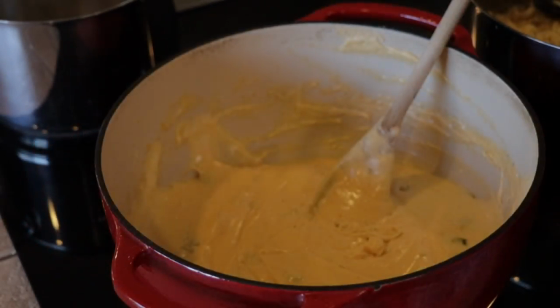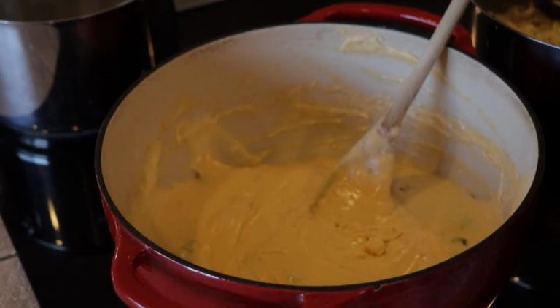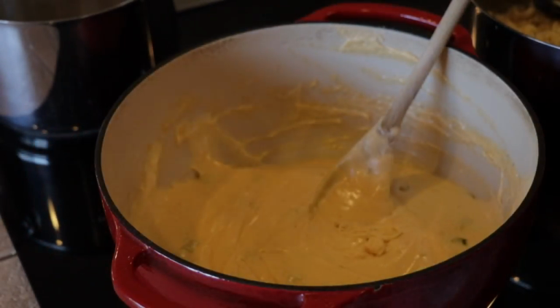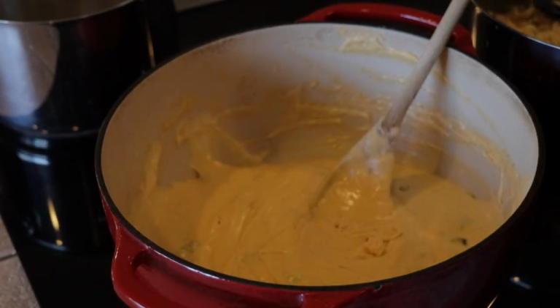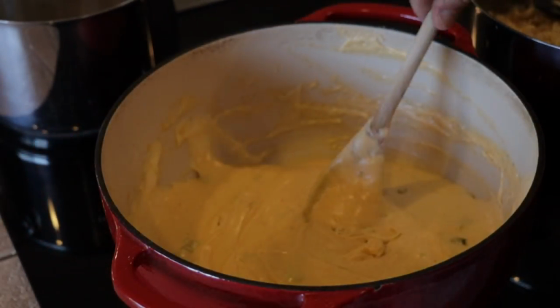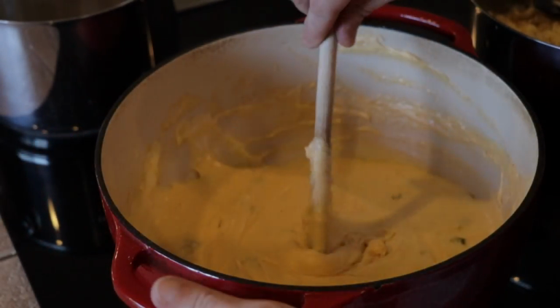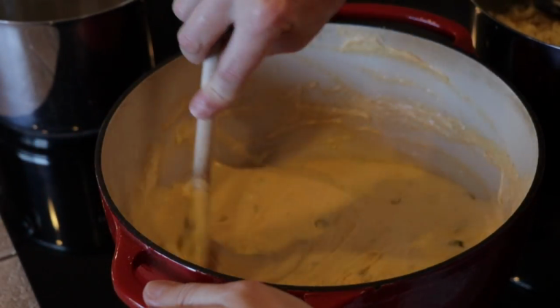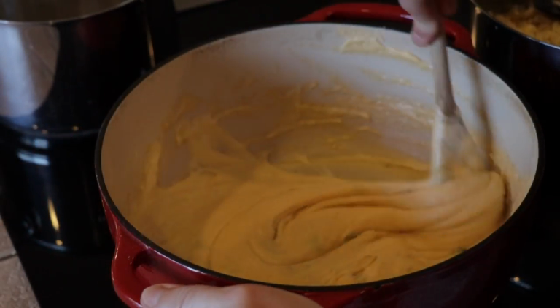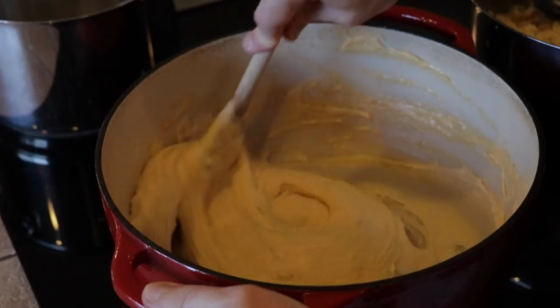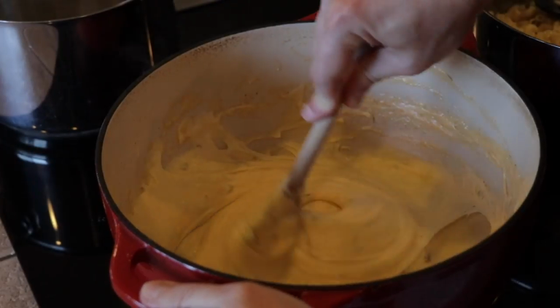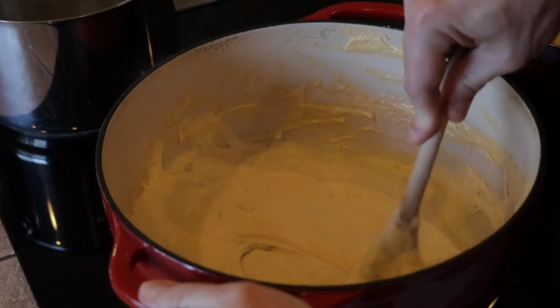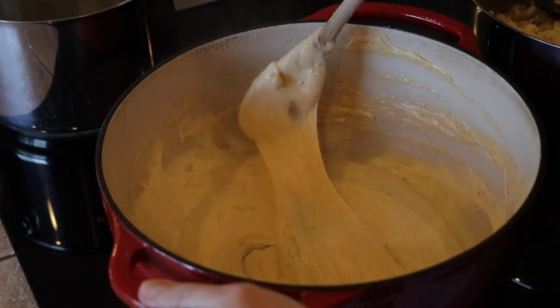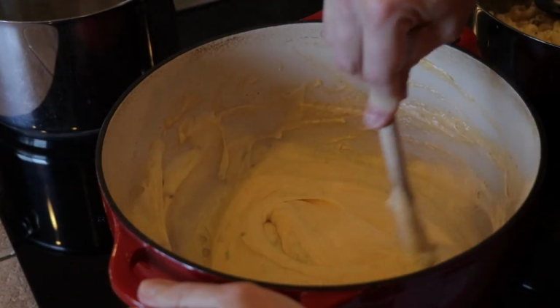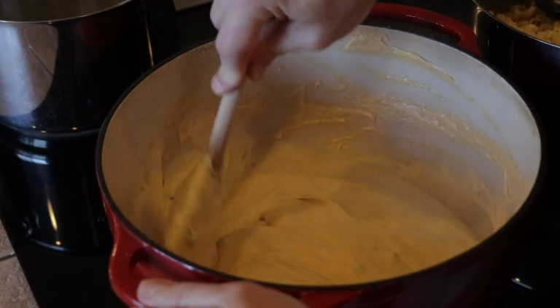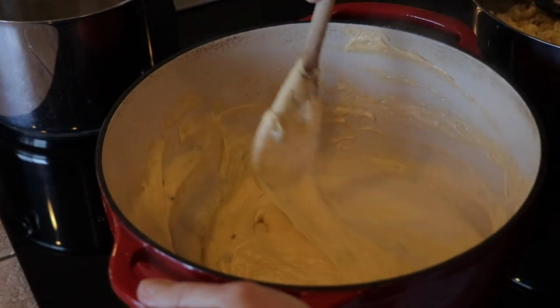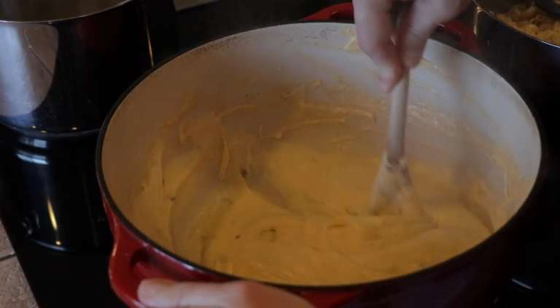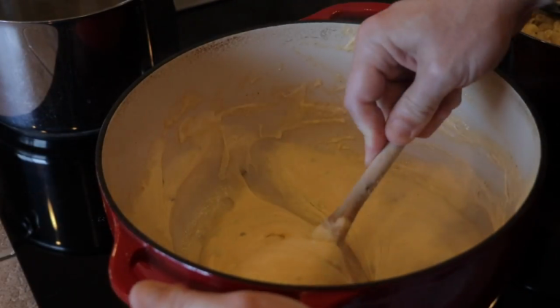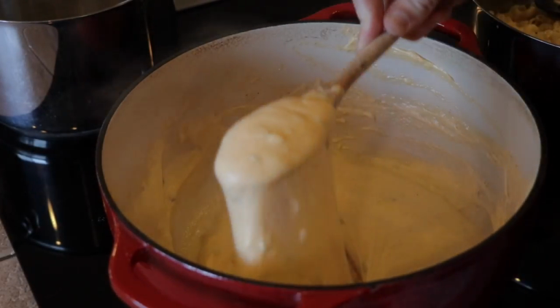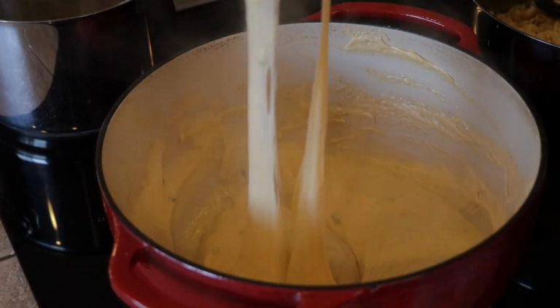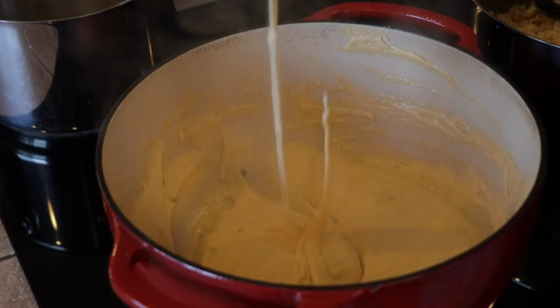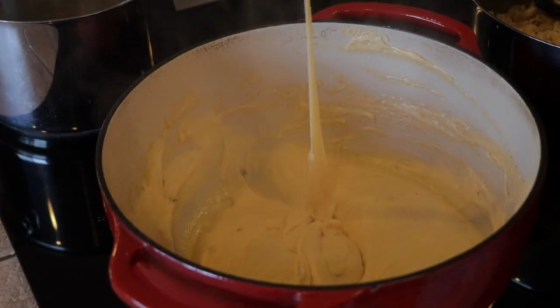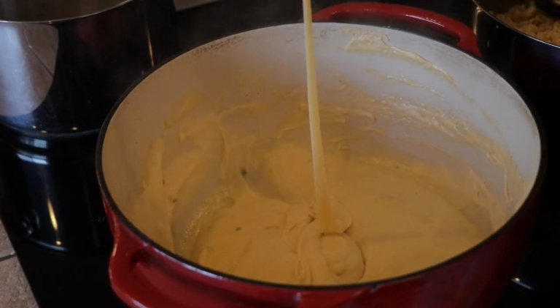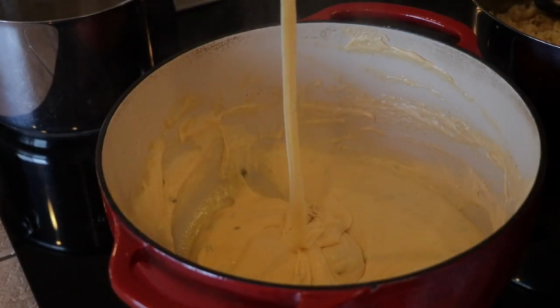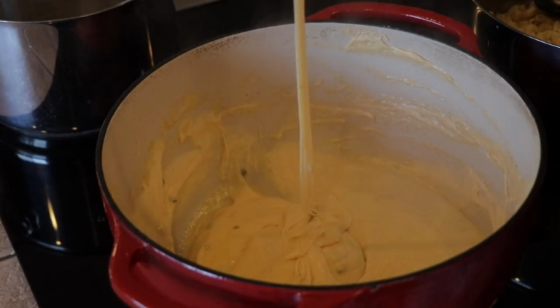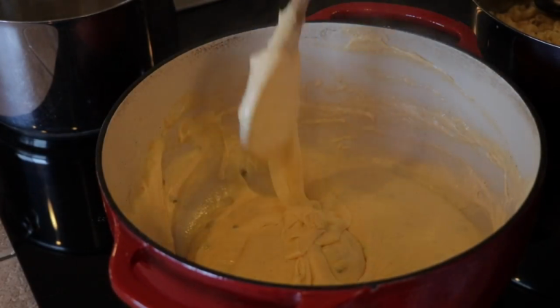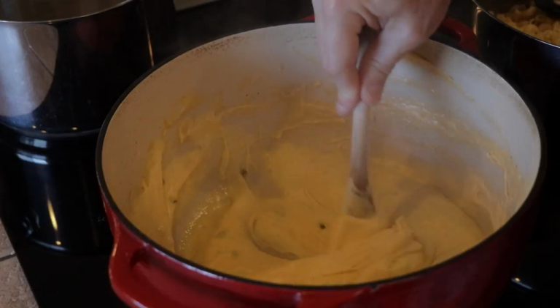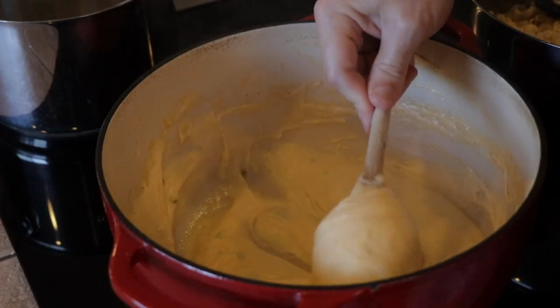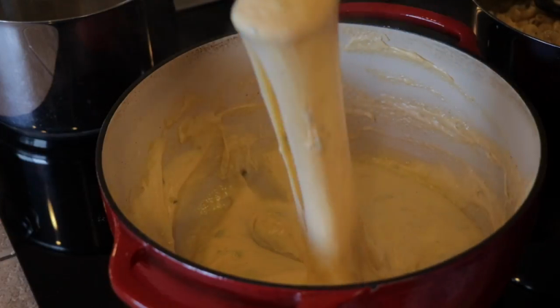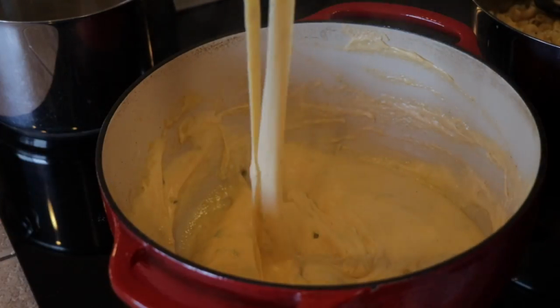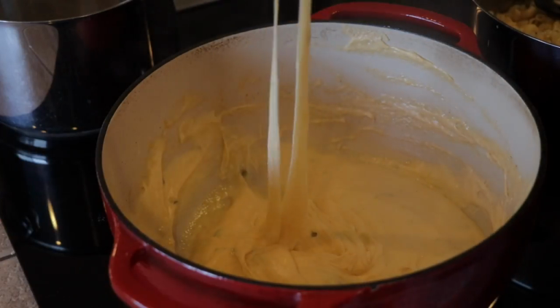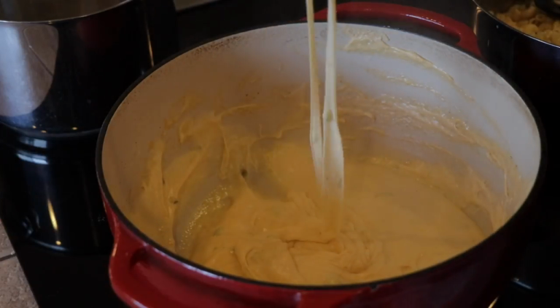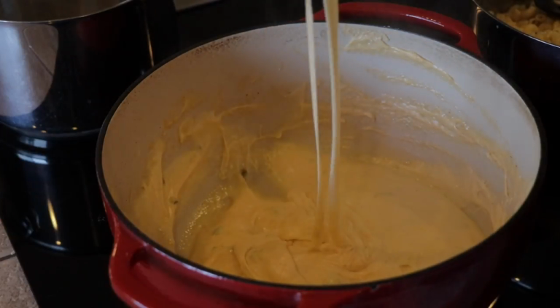After about ten minutes, you should basically have something that looks like you want to take a chip and dip right in there — a really thick cheese sauce.